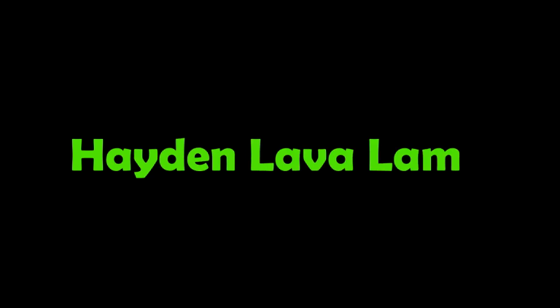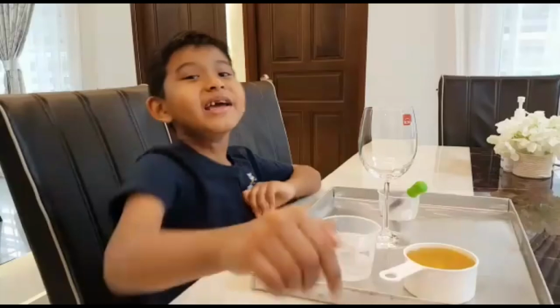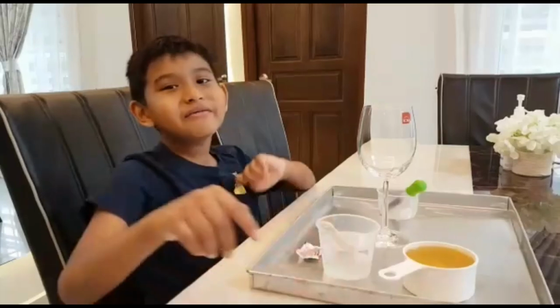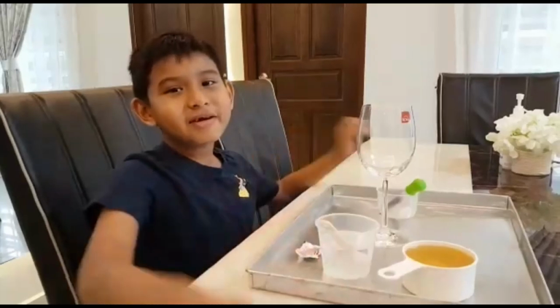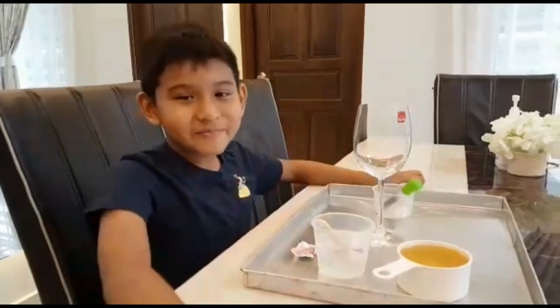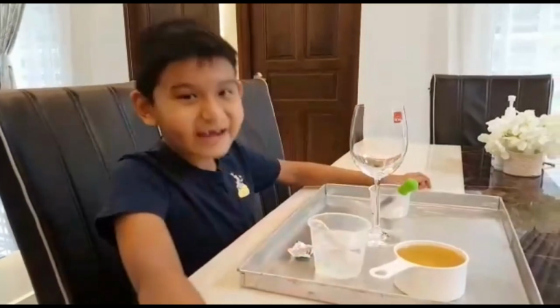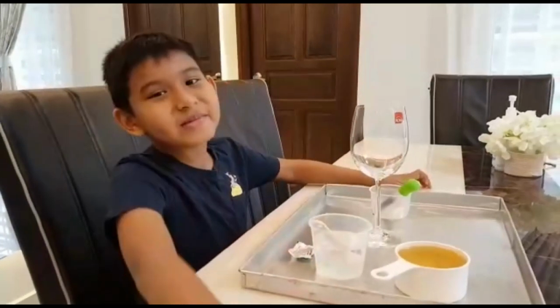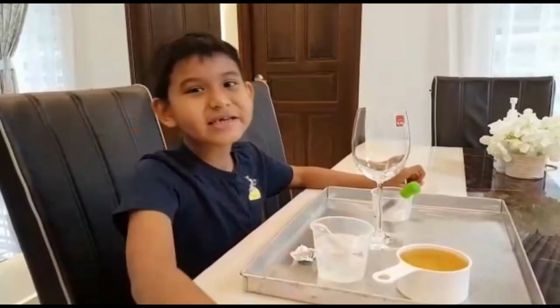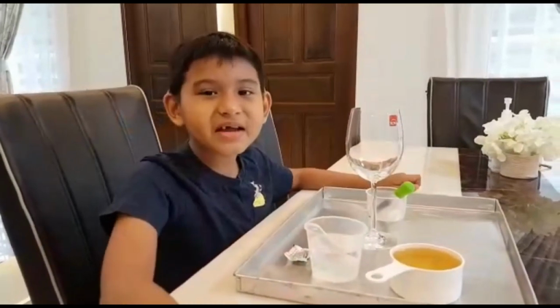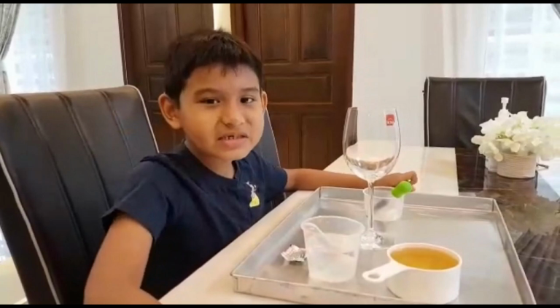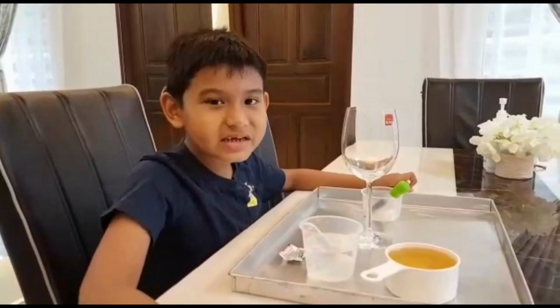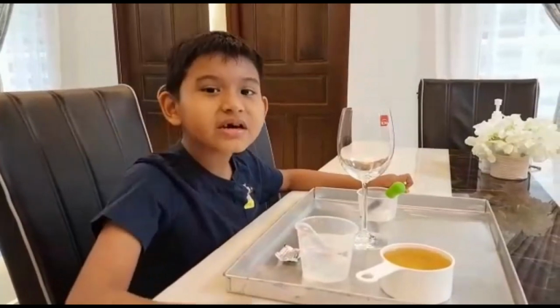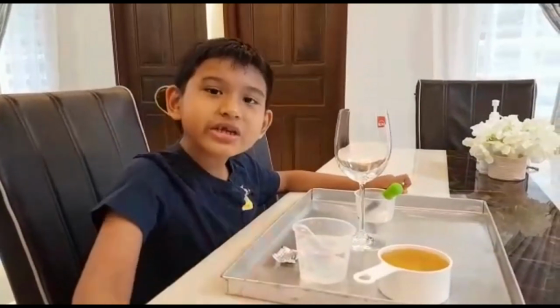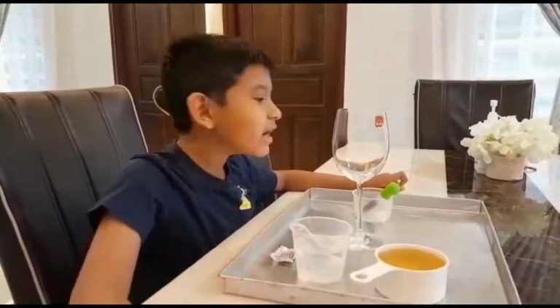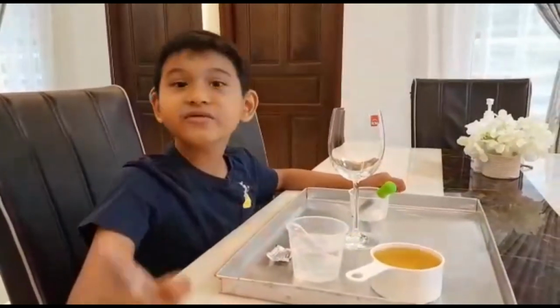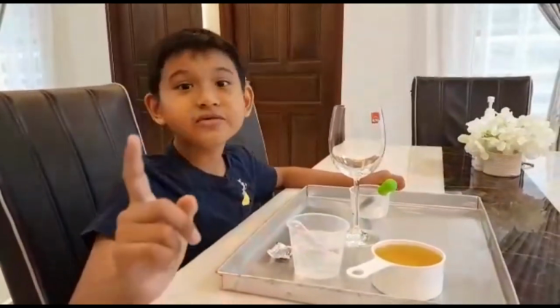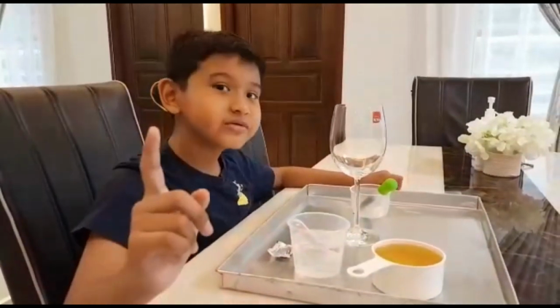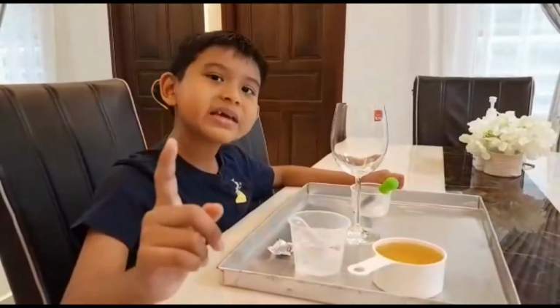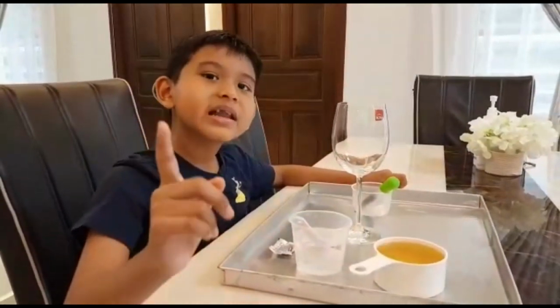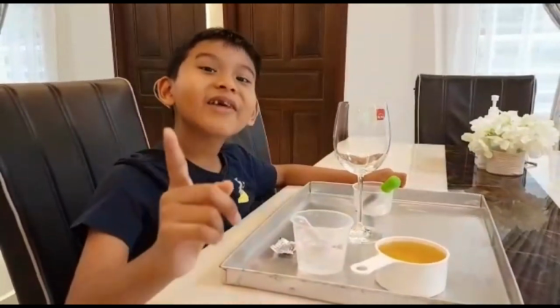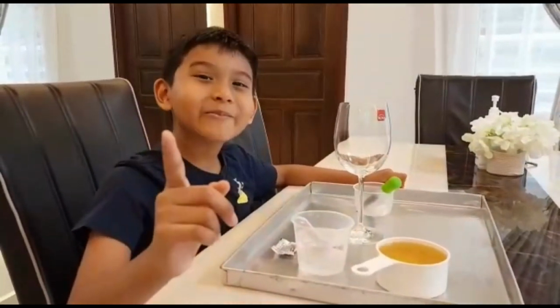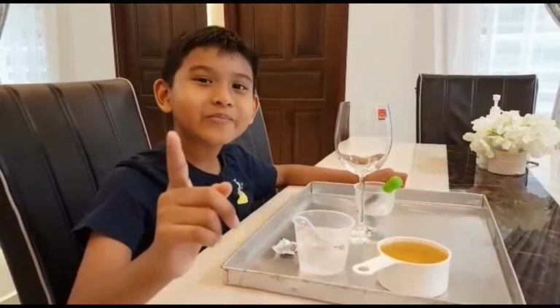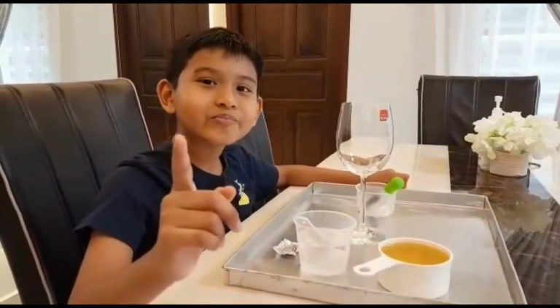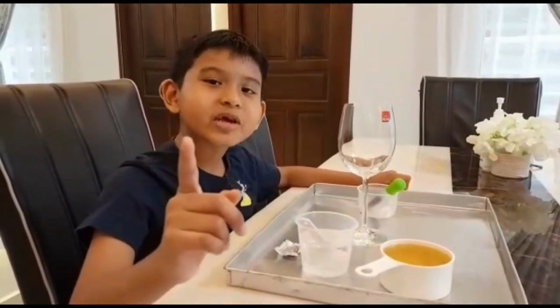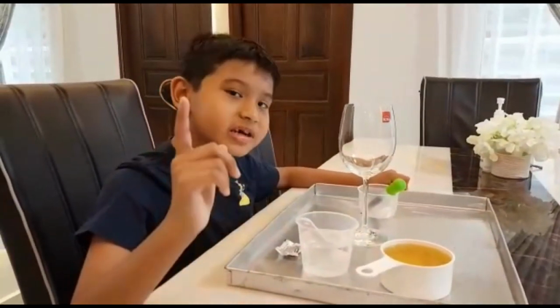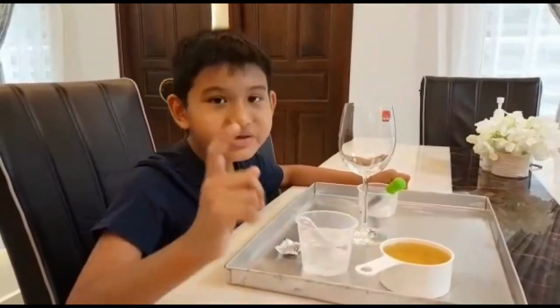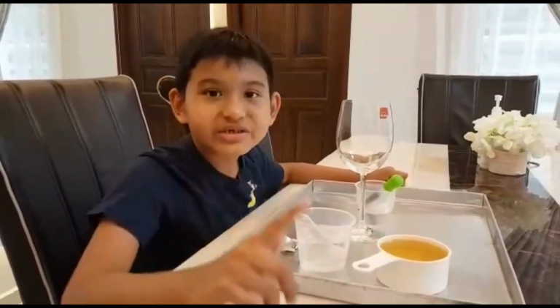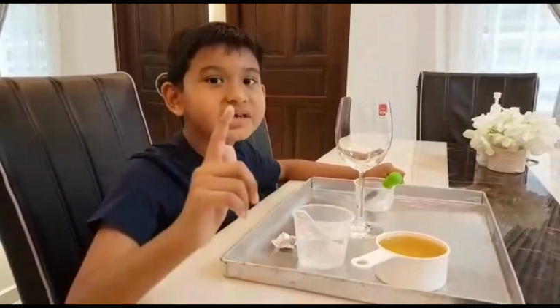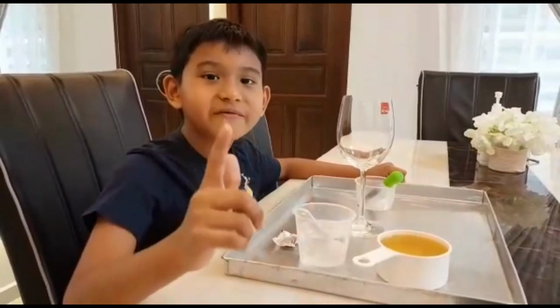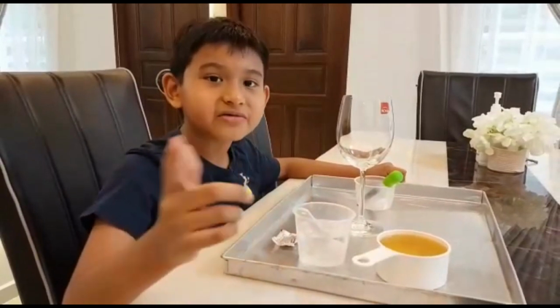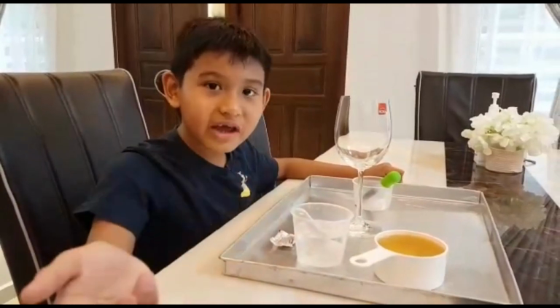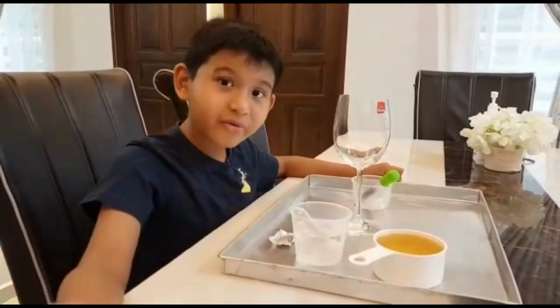Hi everyone, welcome back to my channel. My name is Hayden. Today we are doing lava lamp. It's so interesting and fun to do at home.